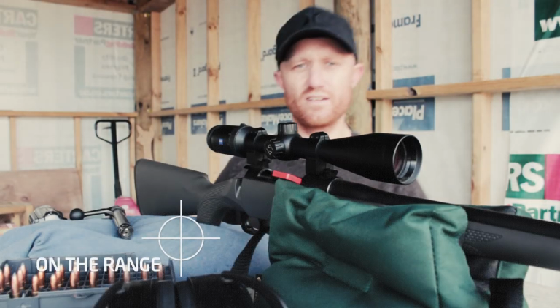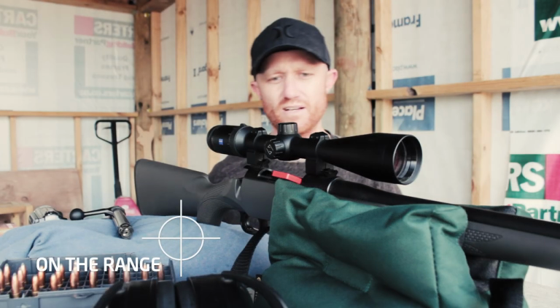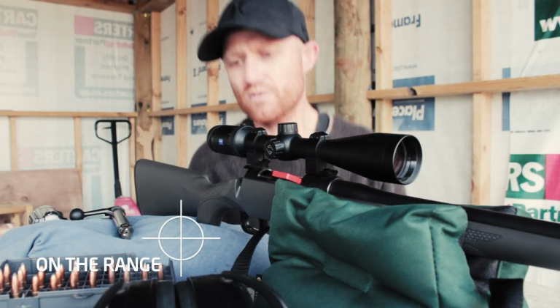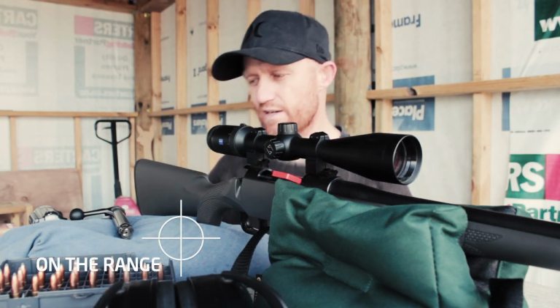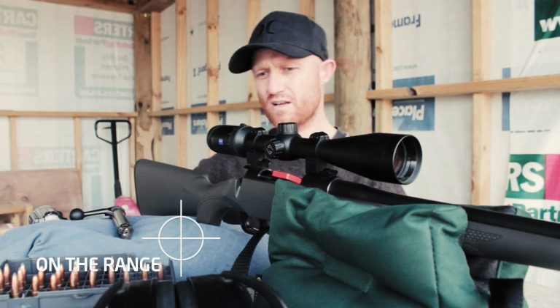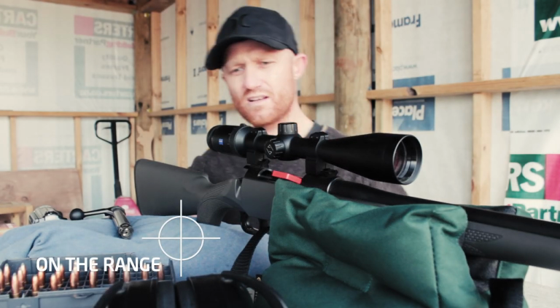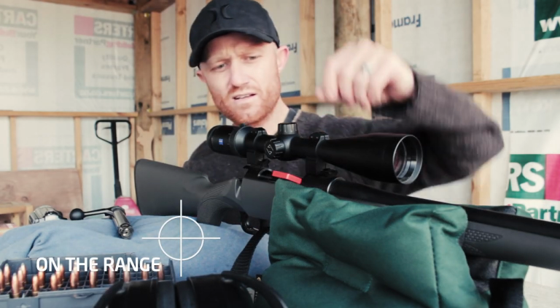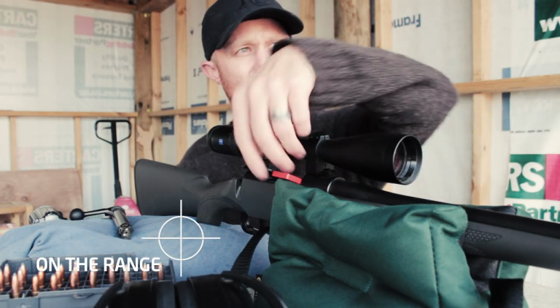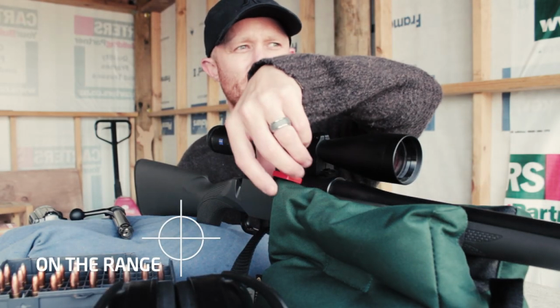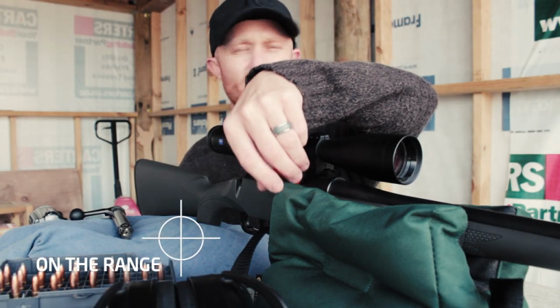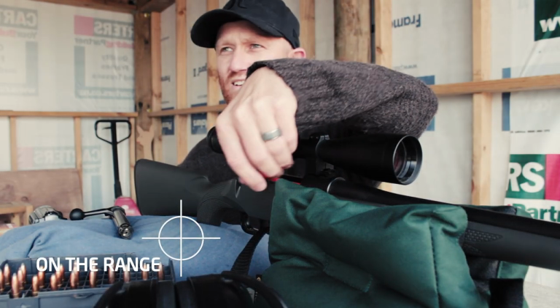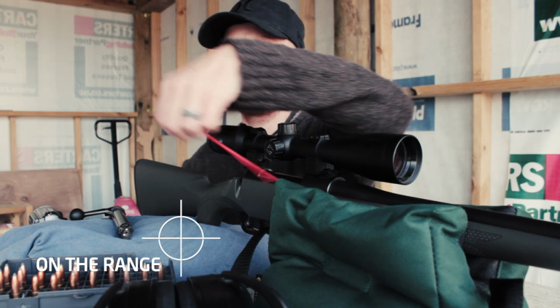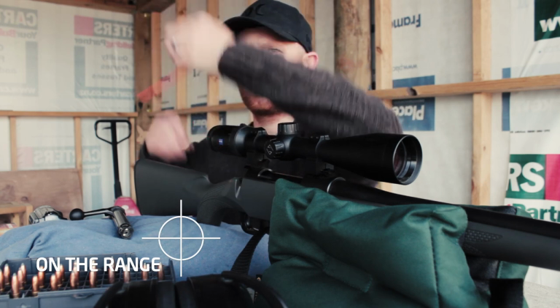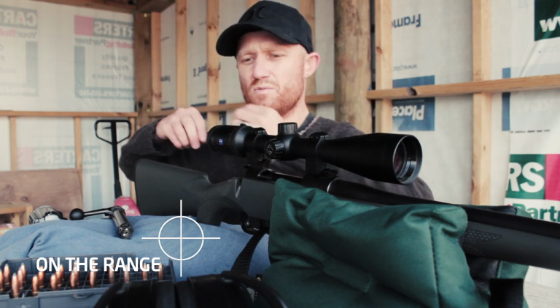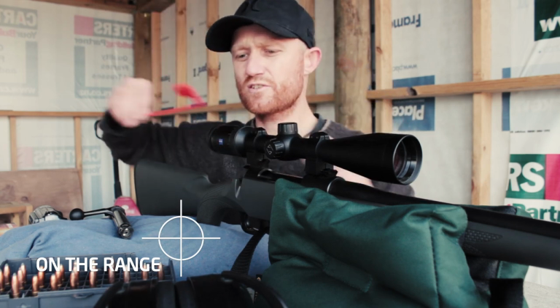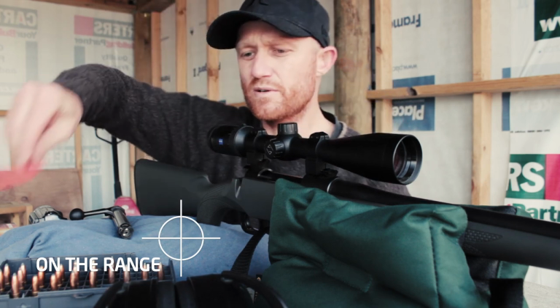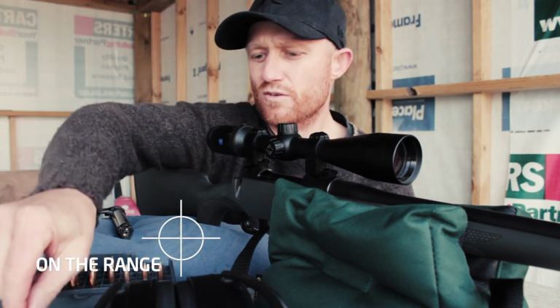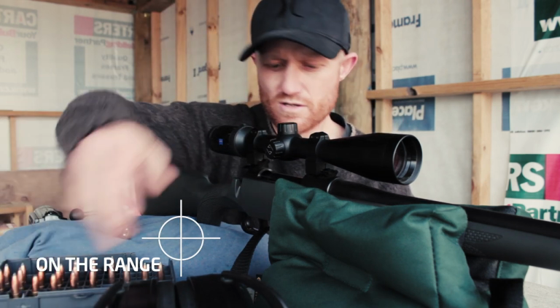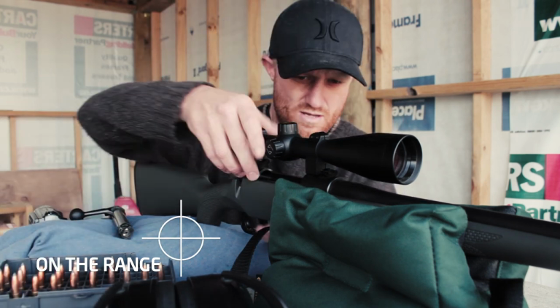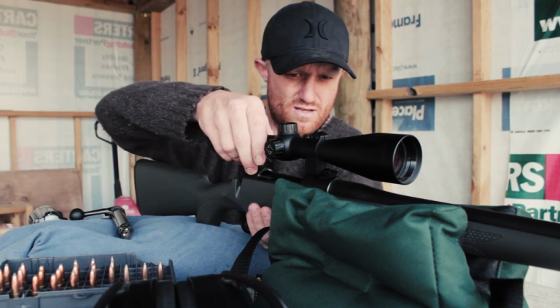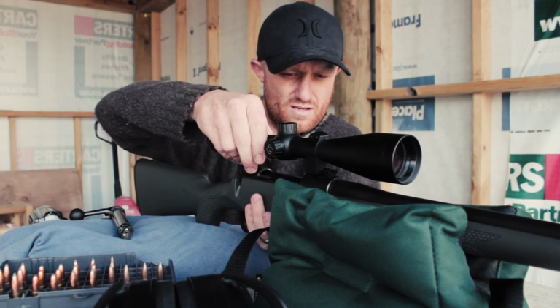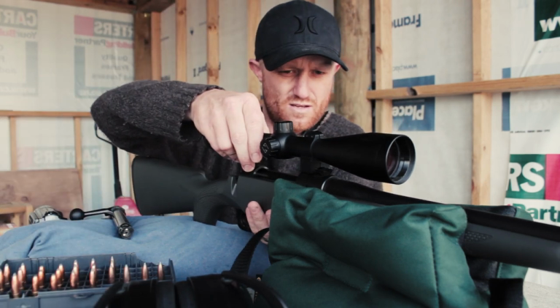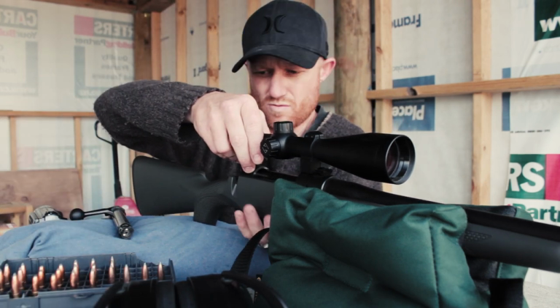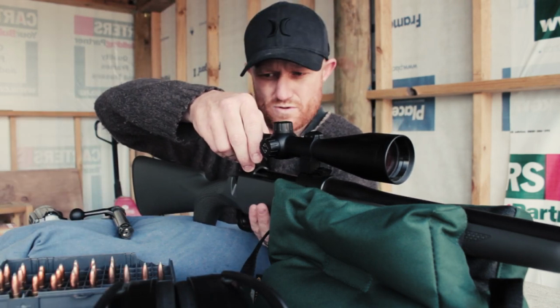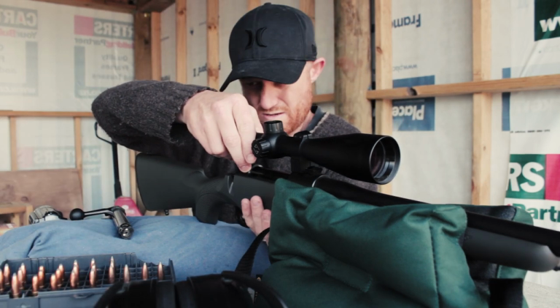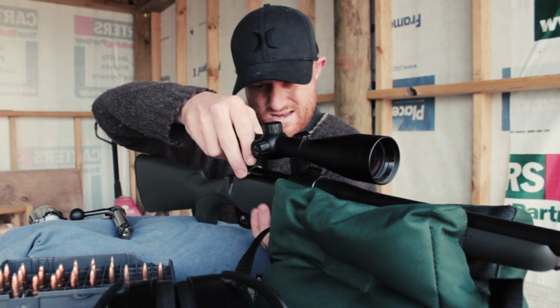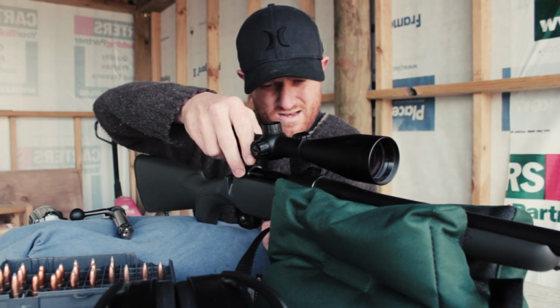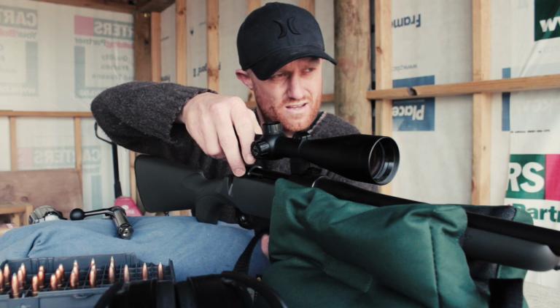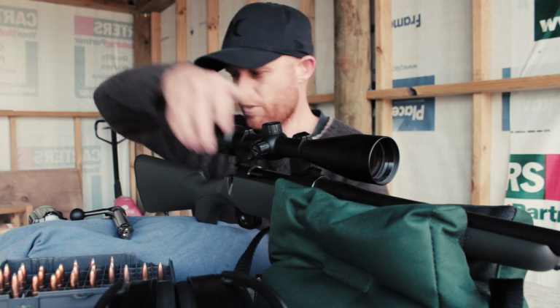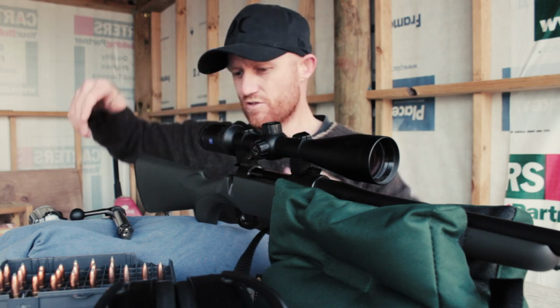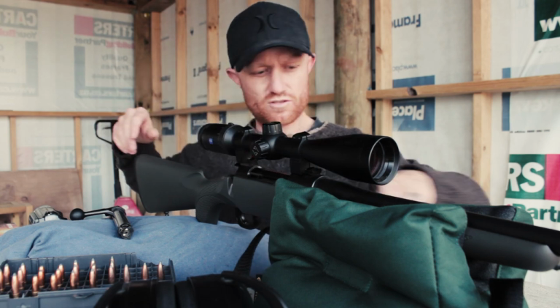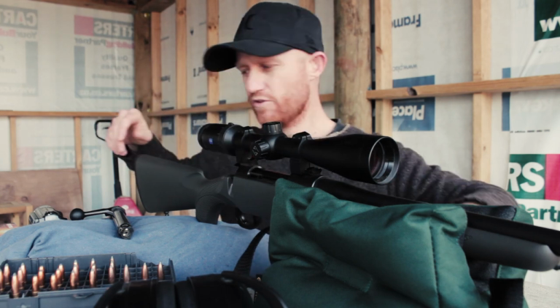OK, the sun's coming up, a little bit blustery, but that's all right. I'm gonna shoot these targets first.